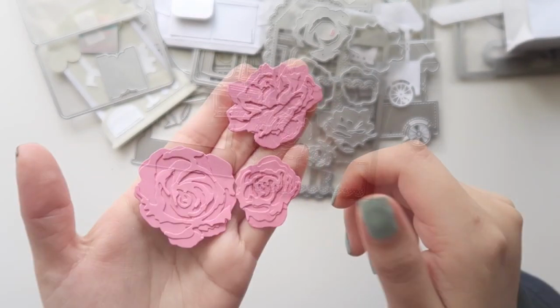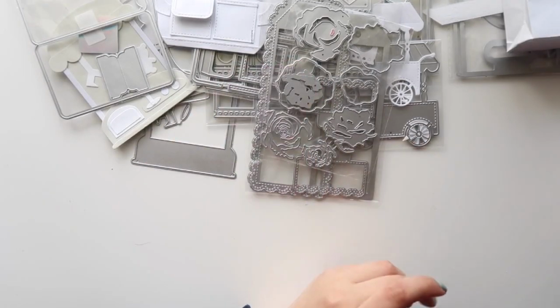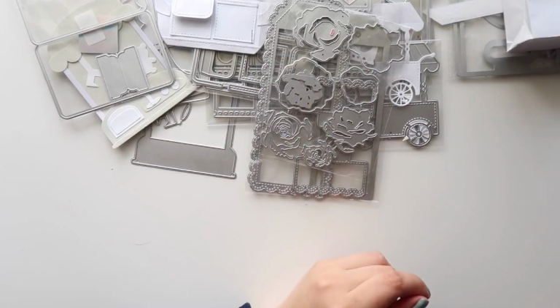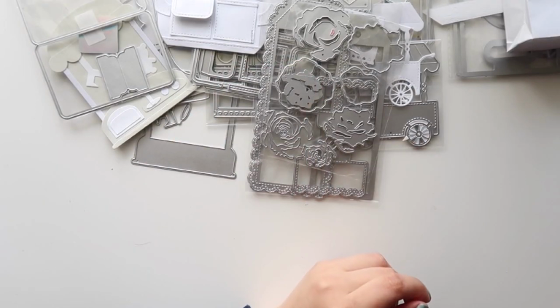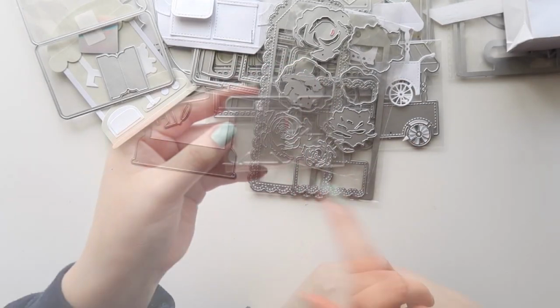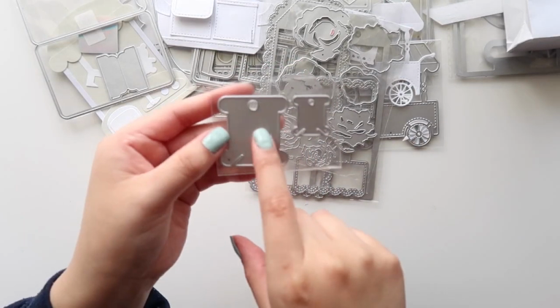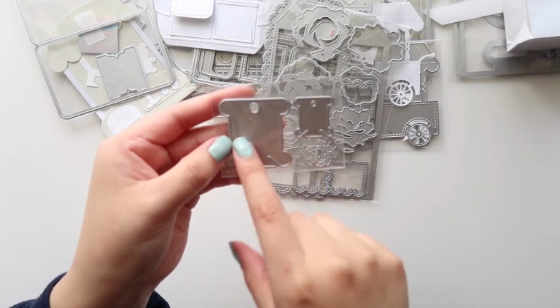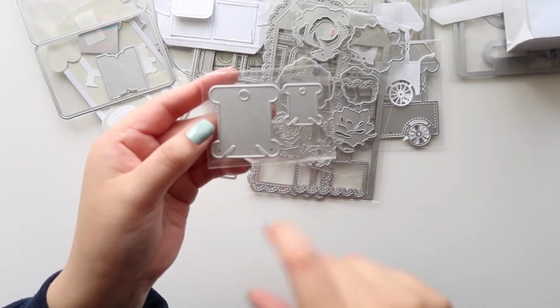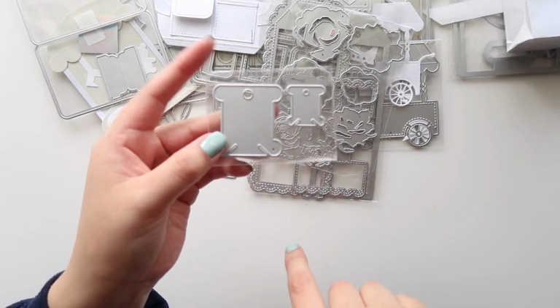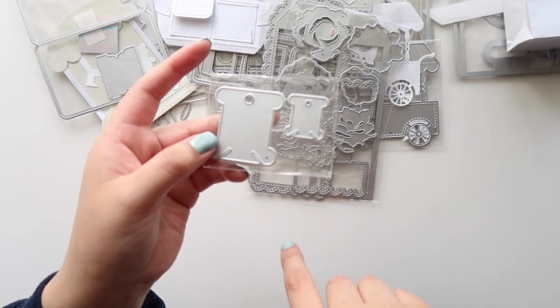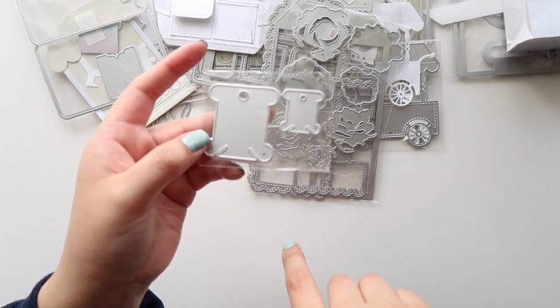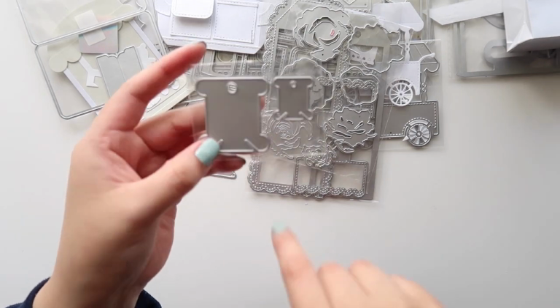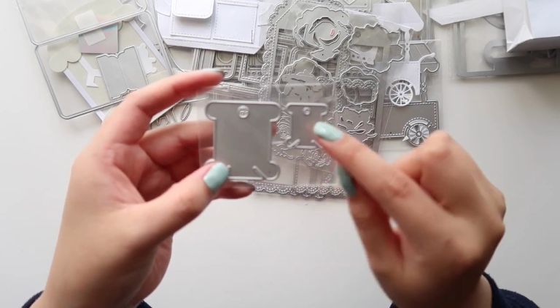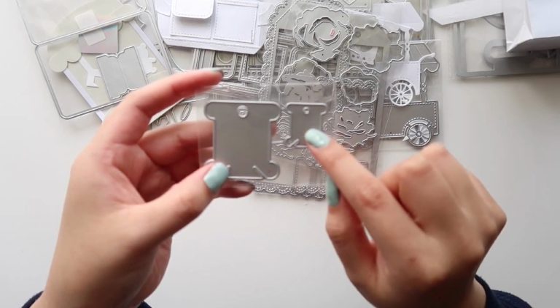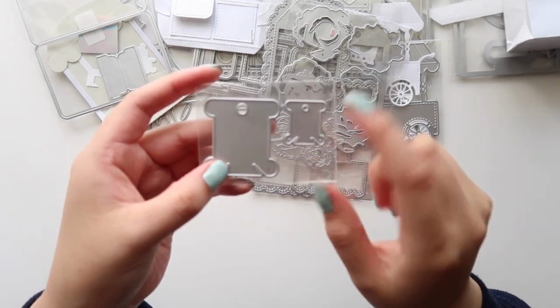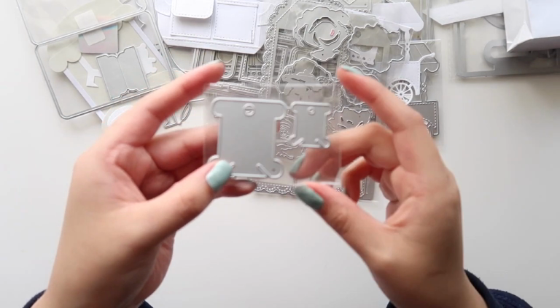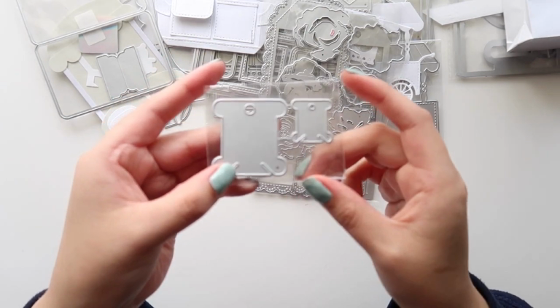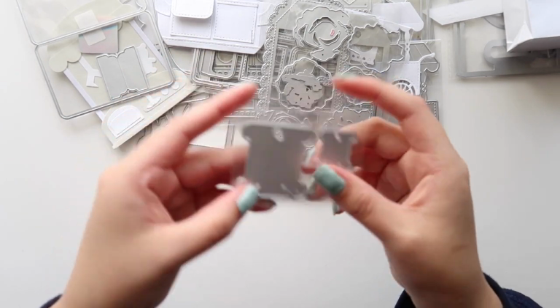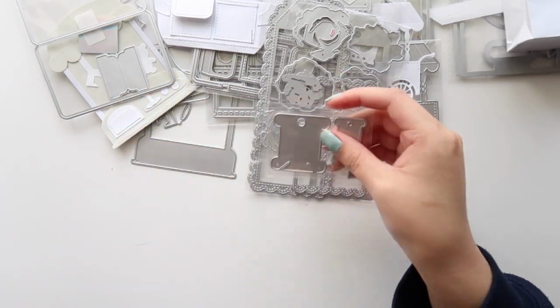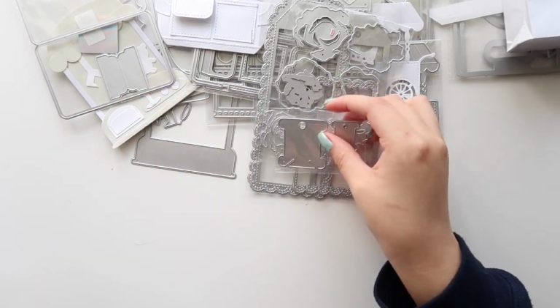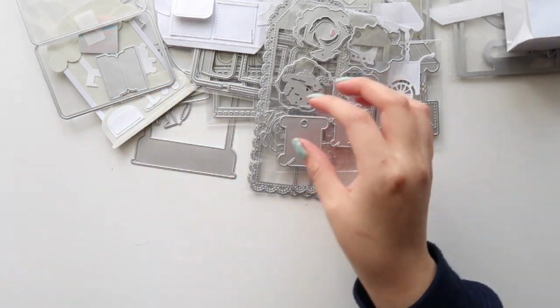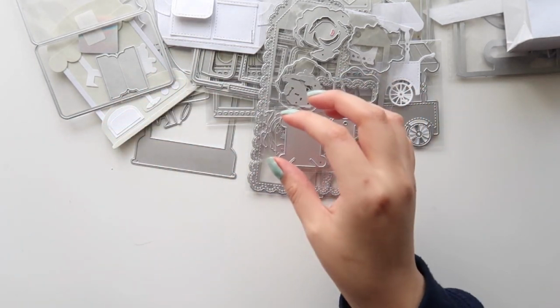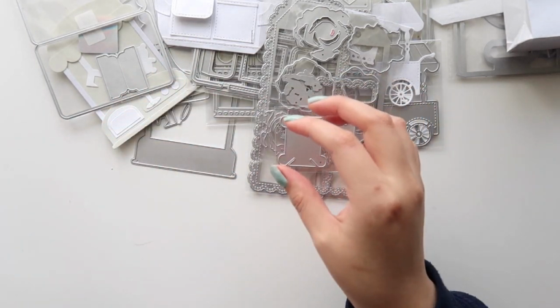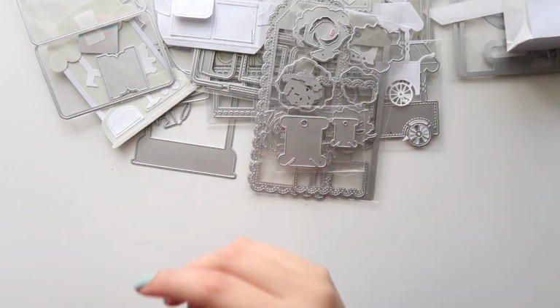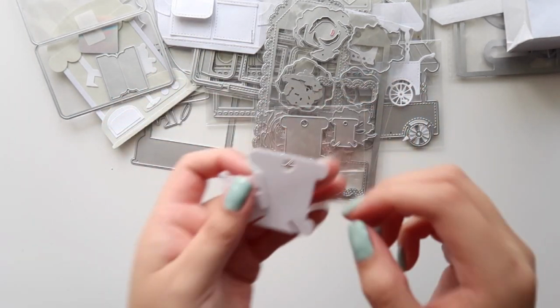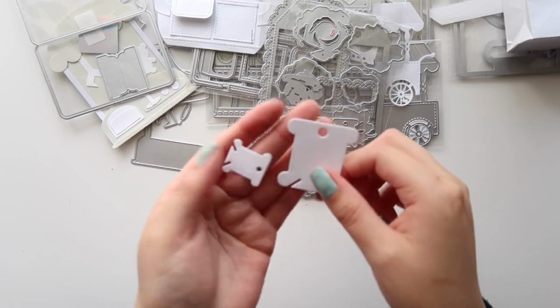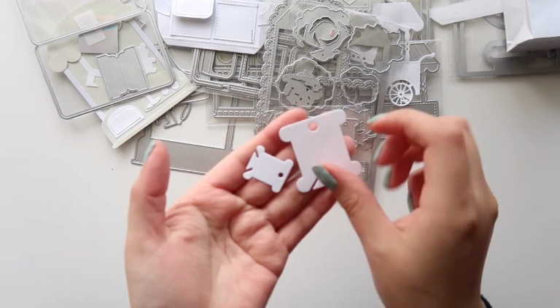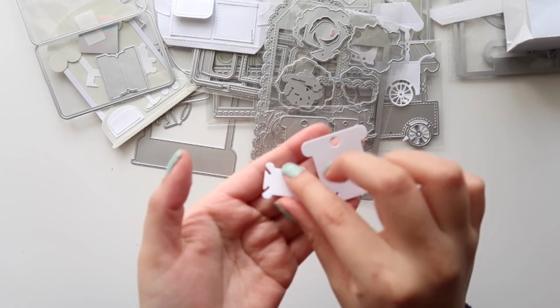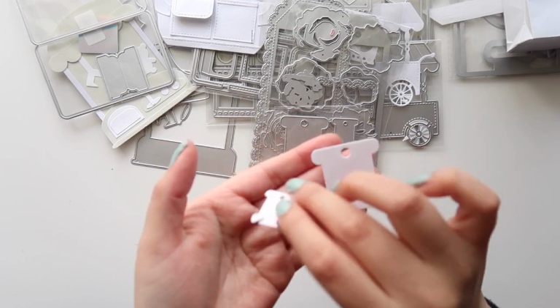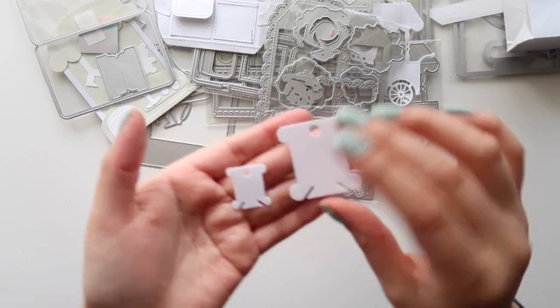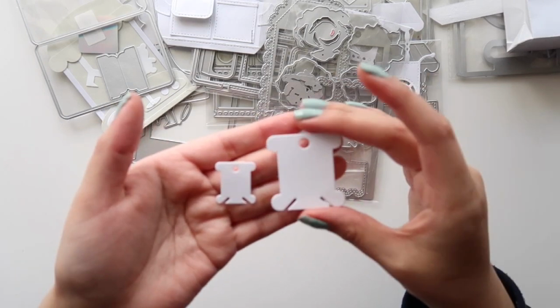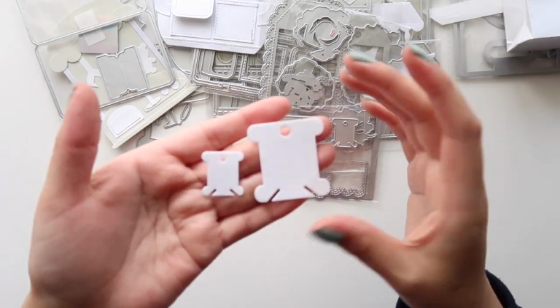I got these for washi tape samples — I thought that'd be cute. This one's so small. This is how they look.